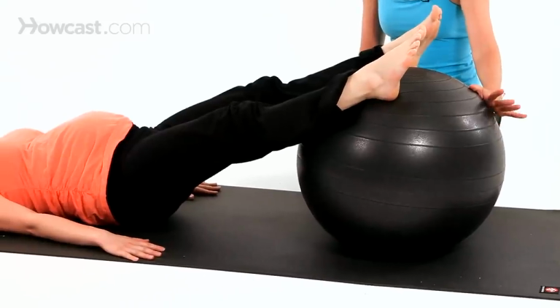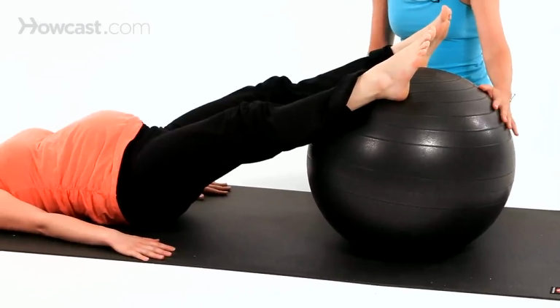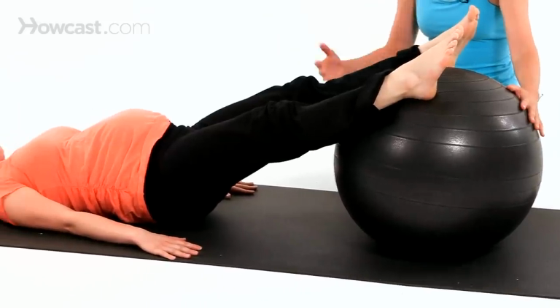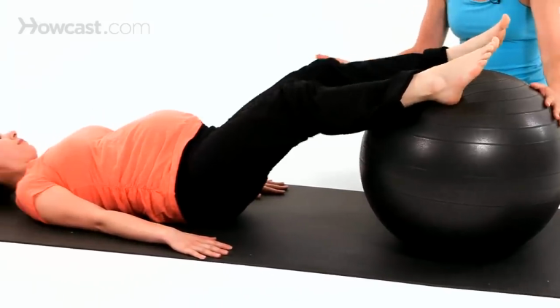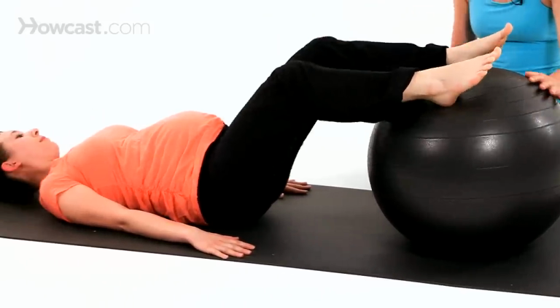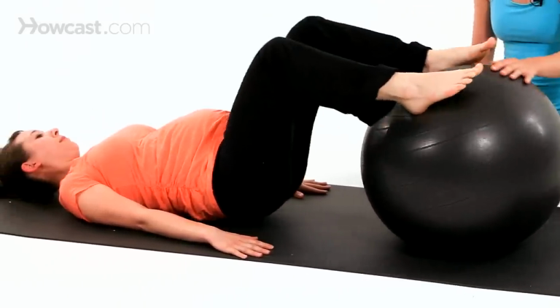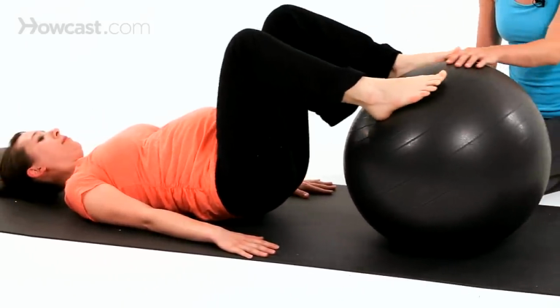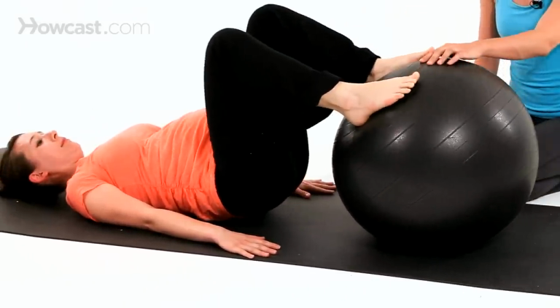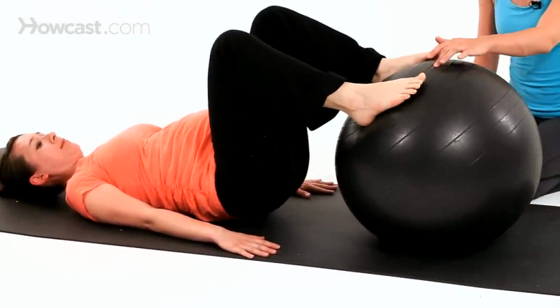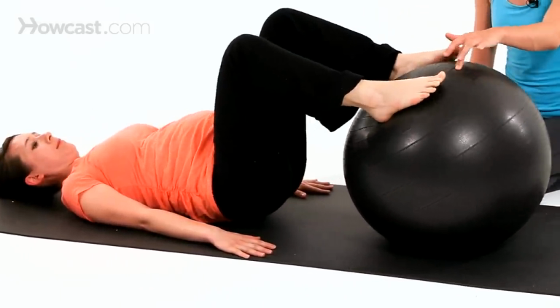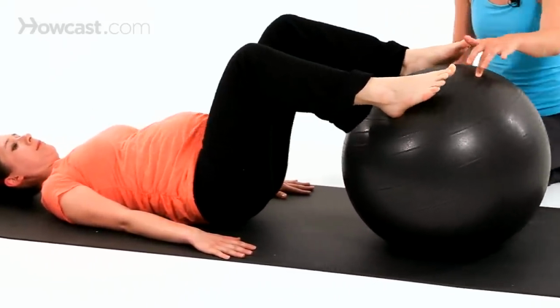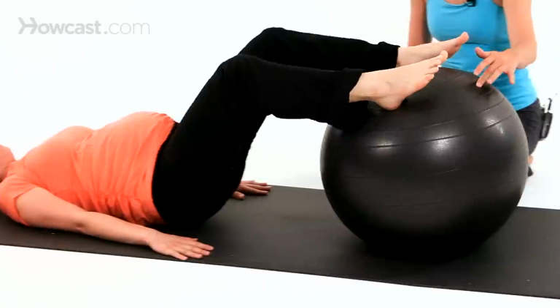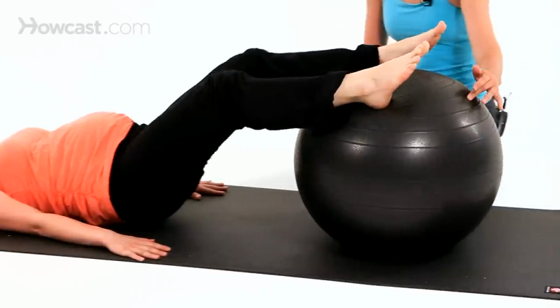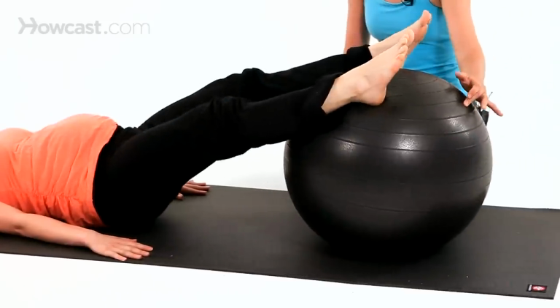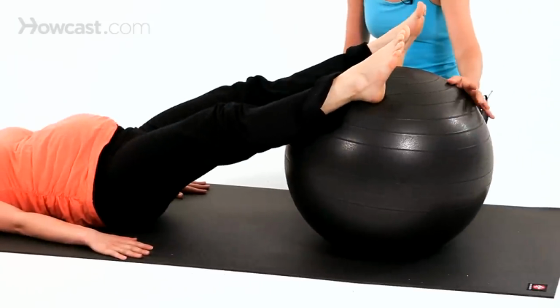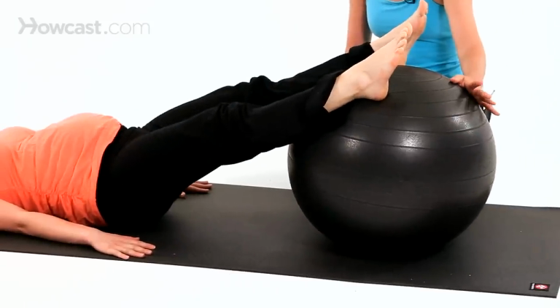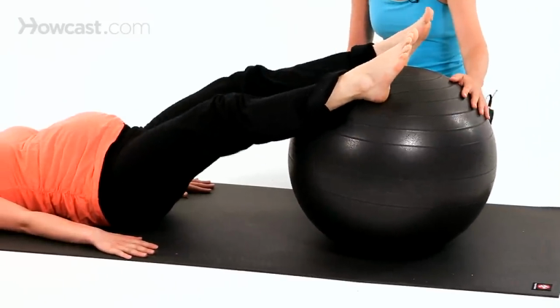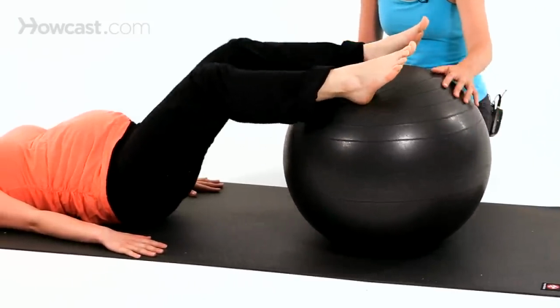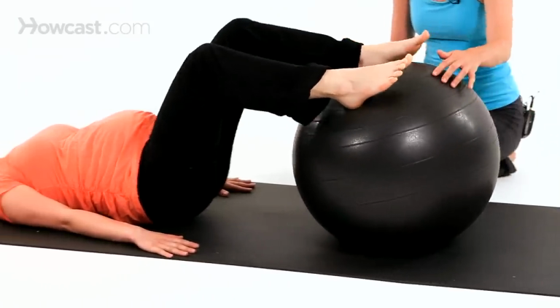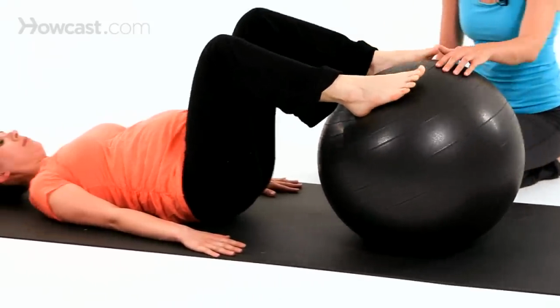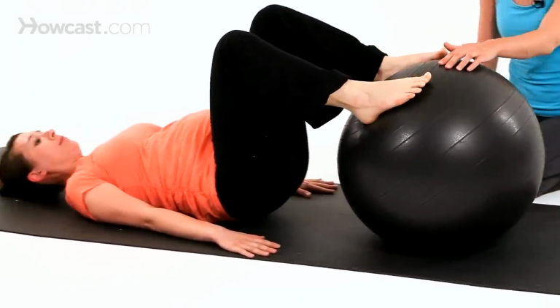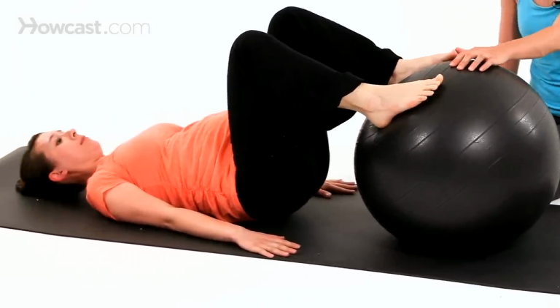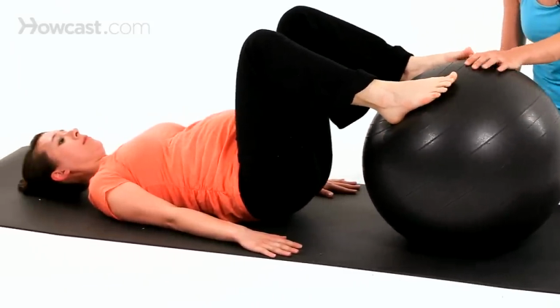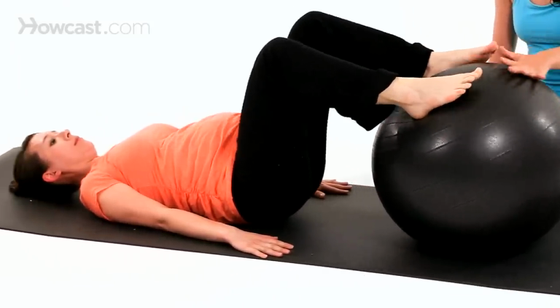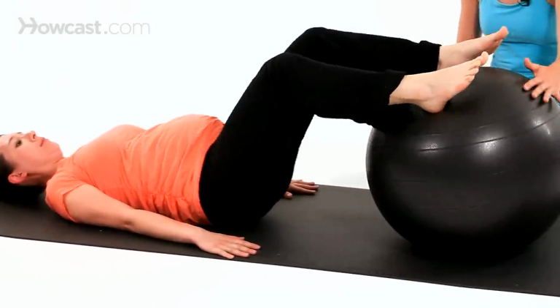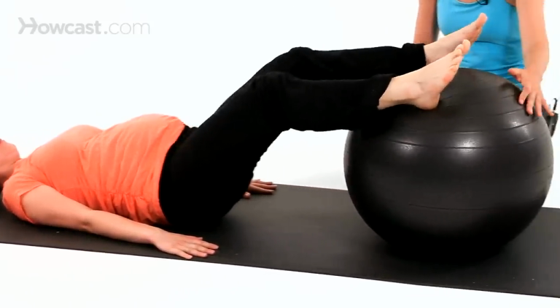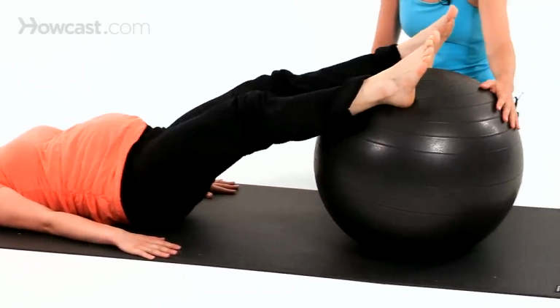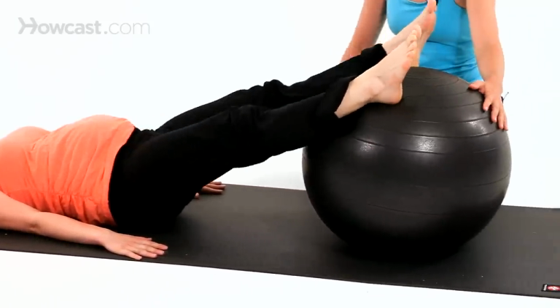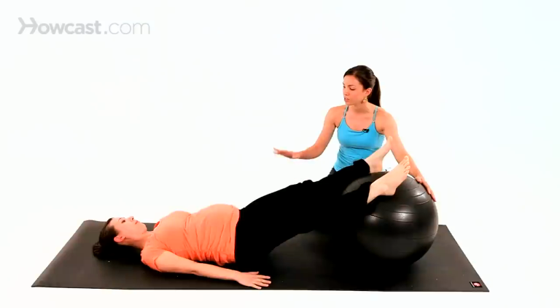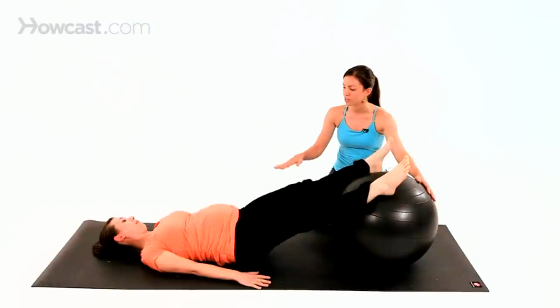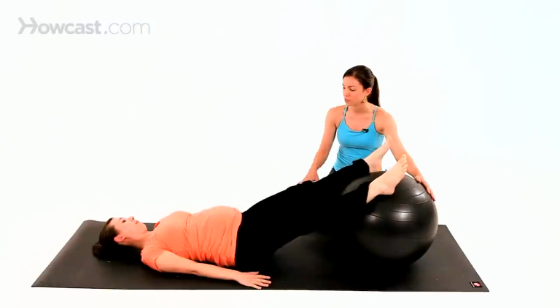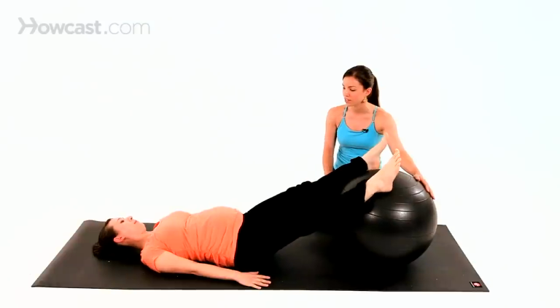You can keep going, bending the knees, drawing it in towards your butt. If it feels a little too unstable with the ball, you can have a friend hold the ball, make sure it's tracking nice and easily. Go ahead and lower your hips down and rest.